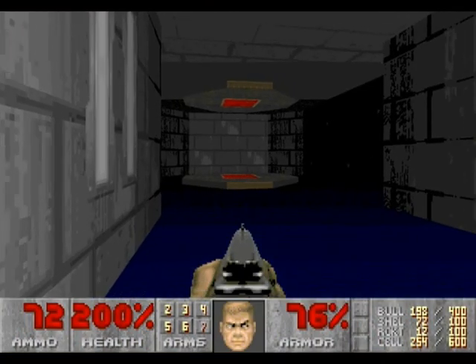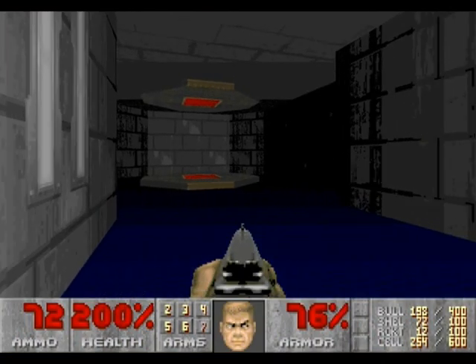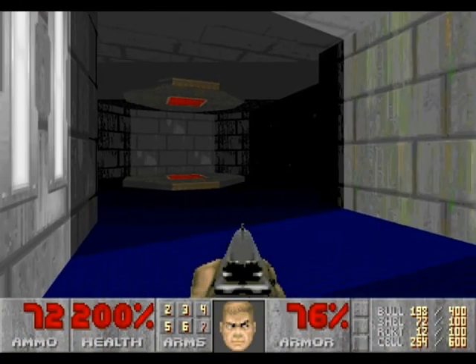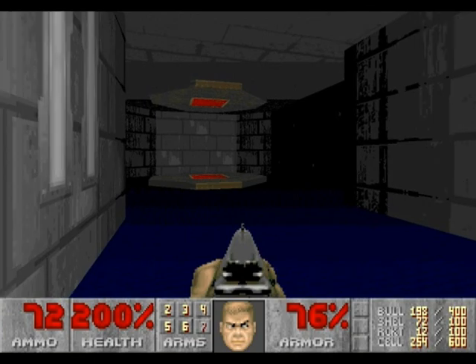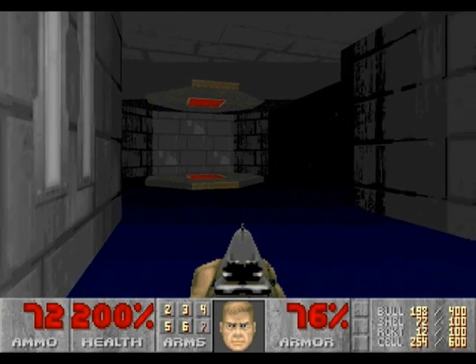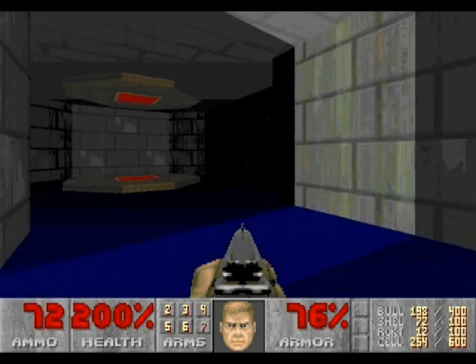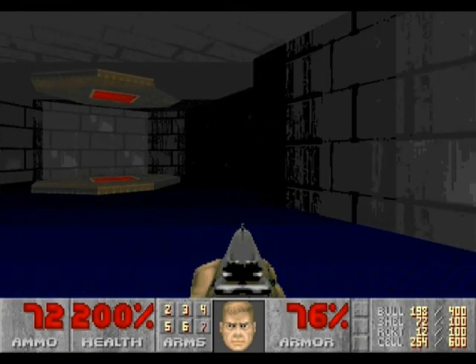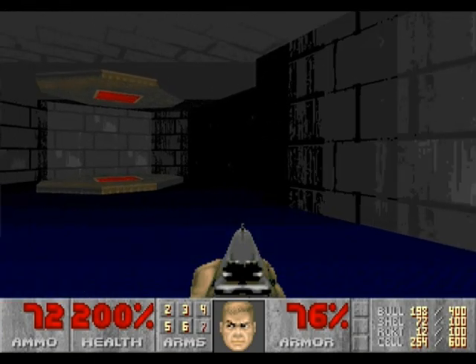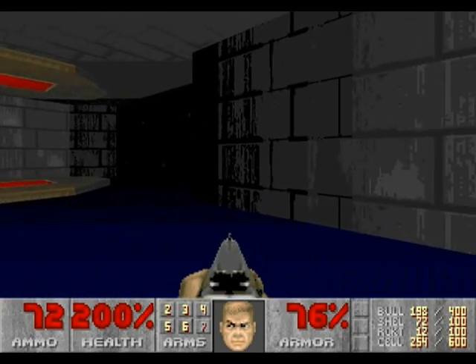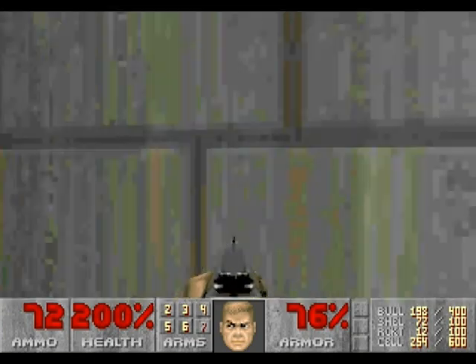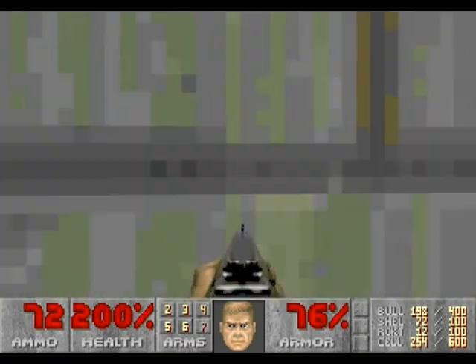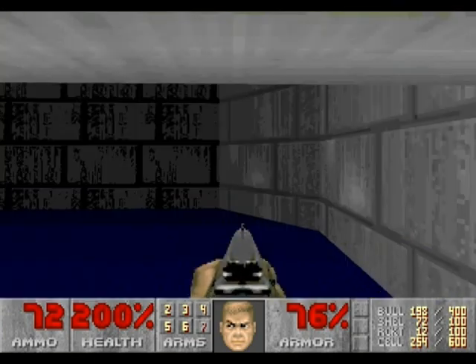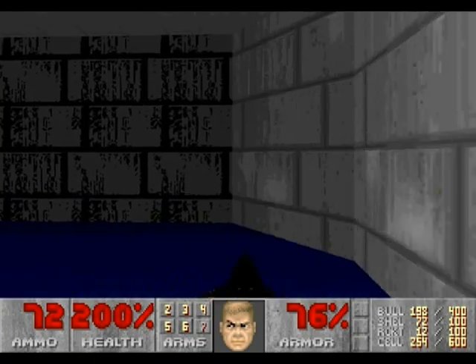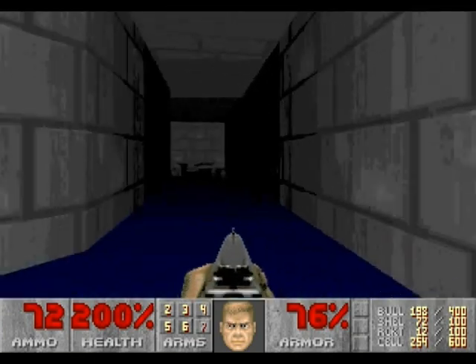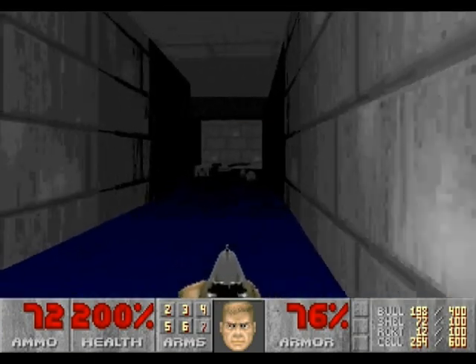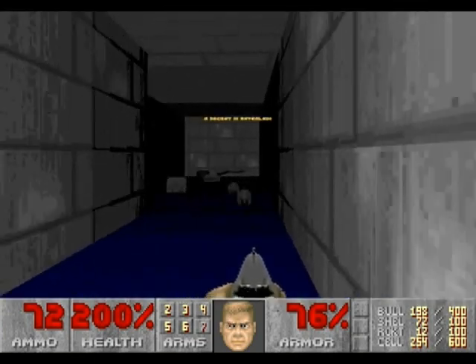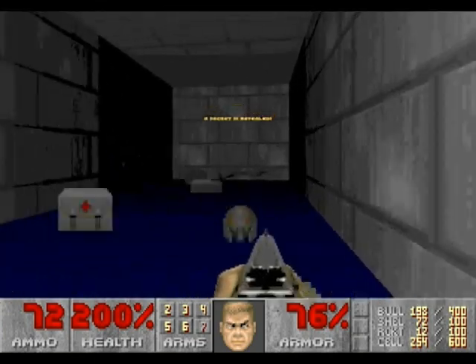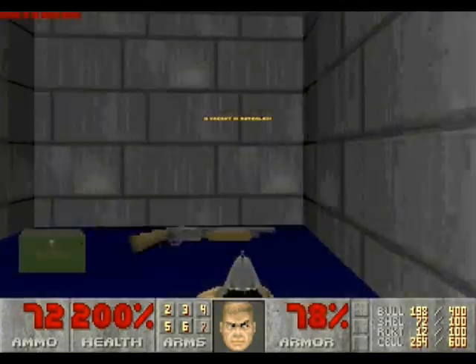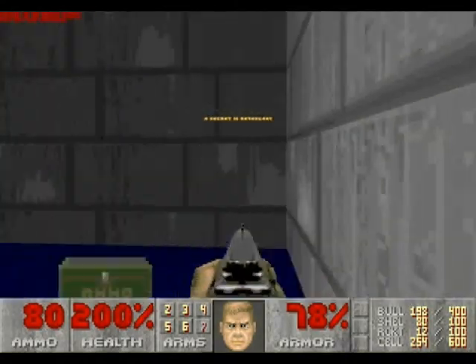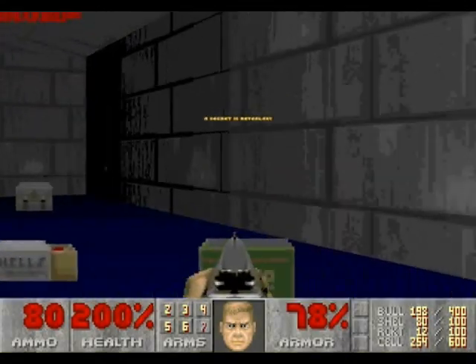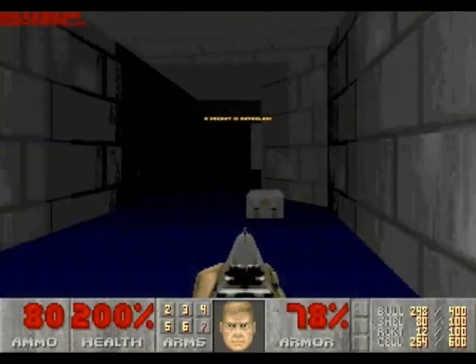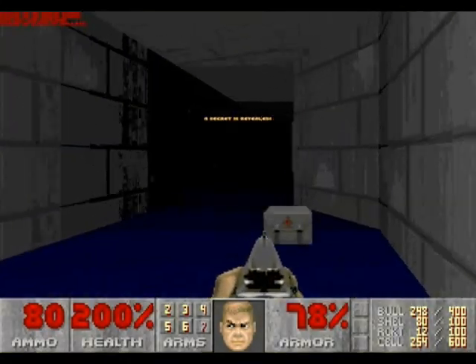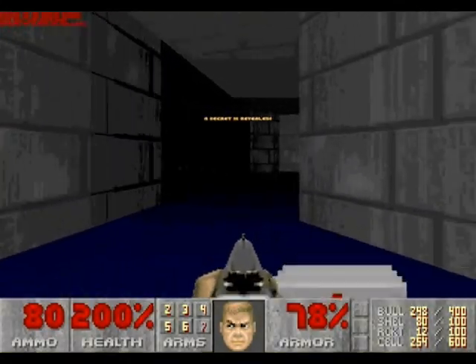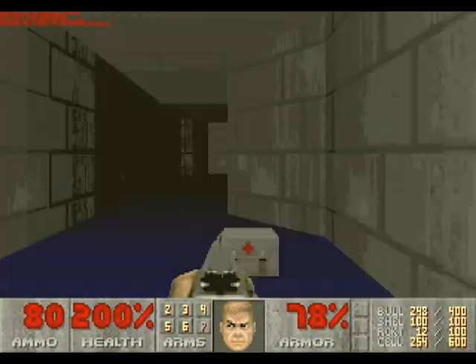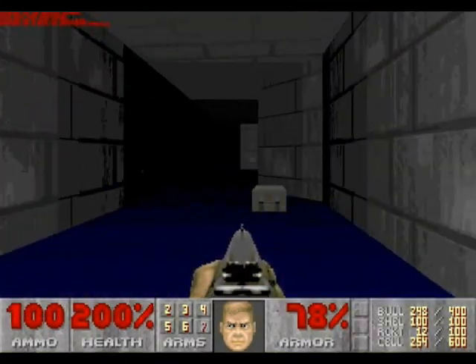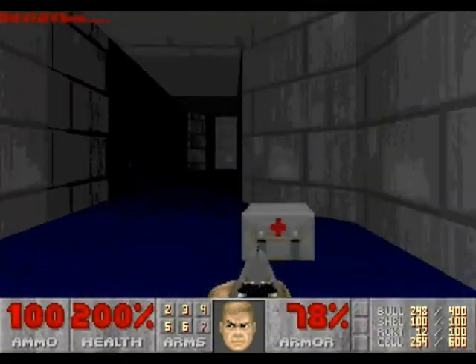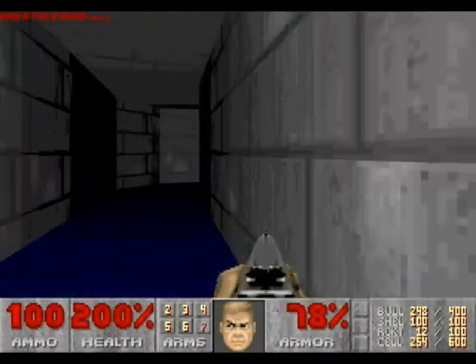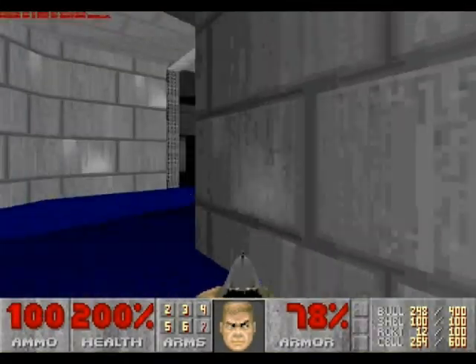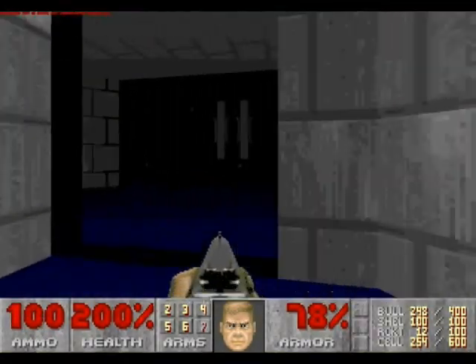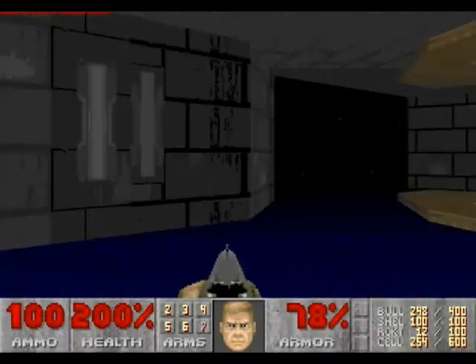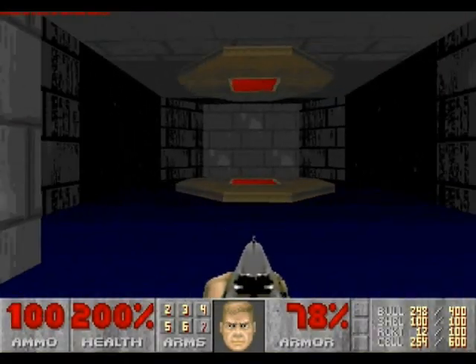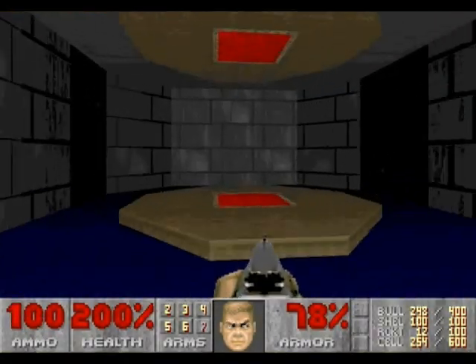Right off the bat, we have a secret here to our right. Inside here, we have access to some ammunition and stuff, so just grab all that, and then go through the teleporter.